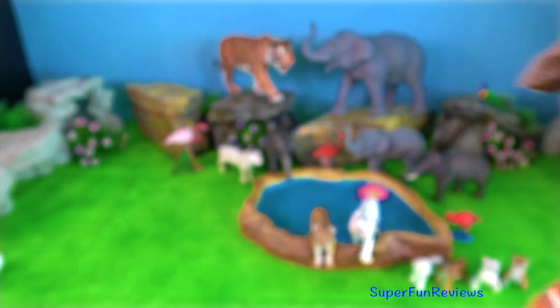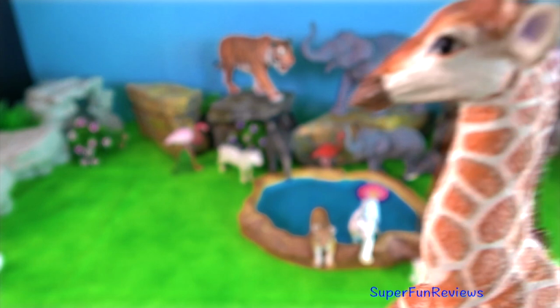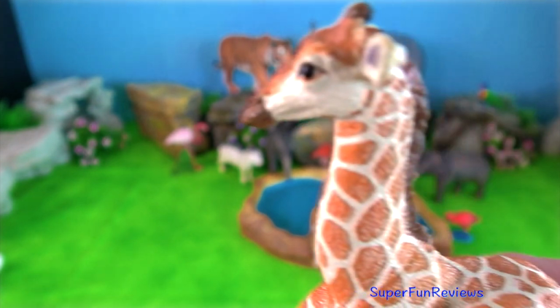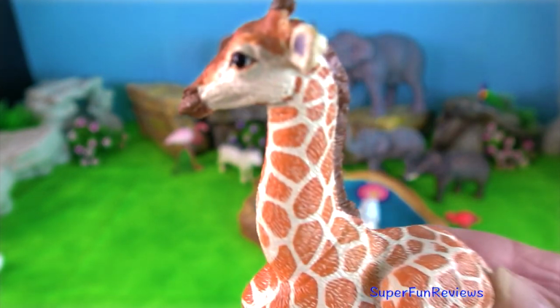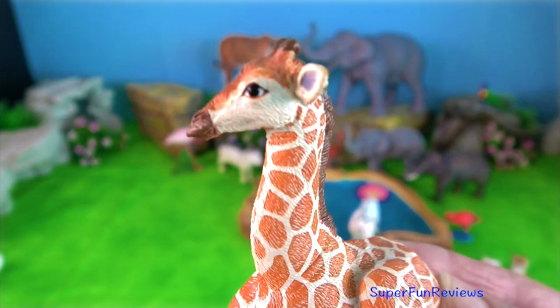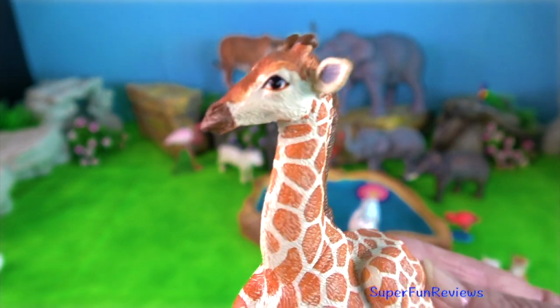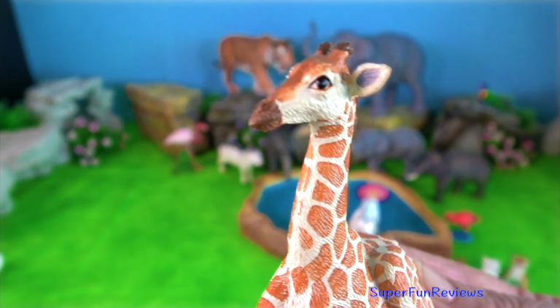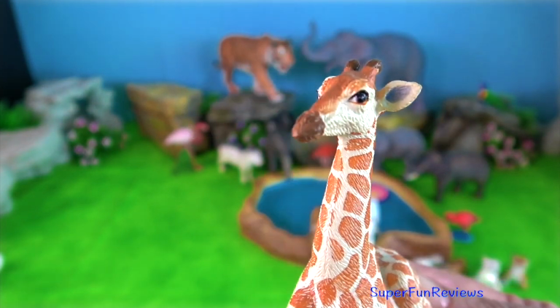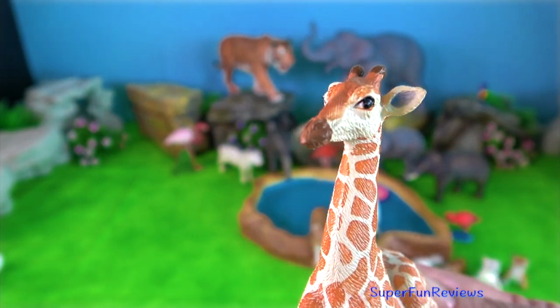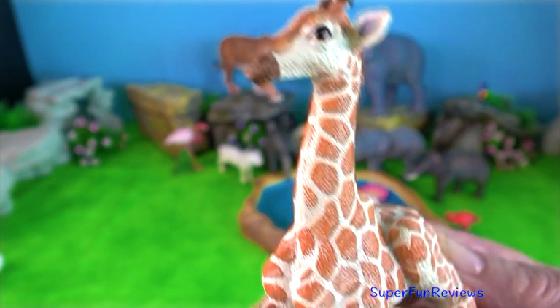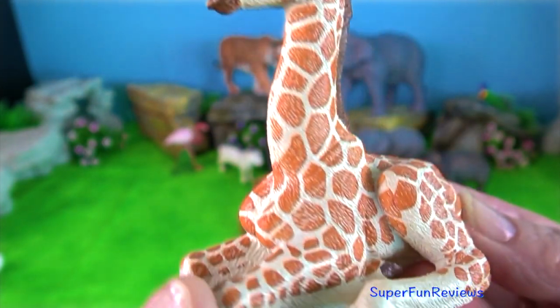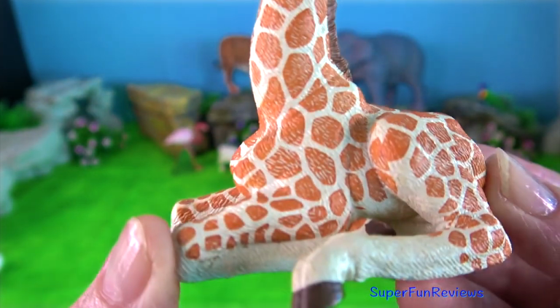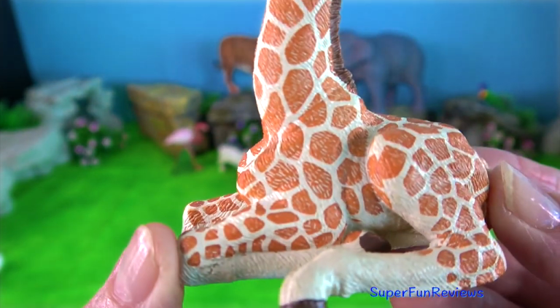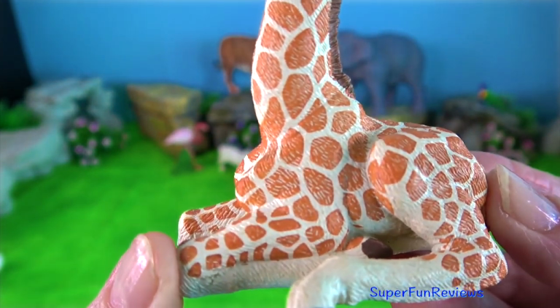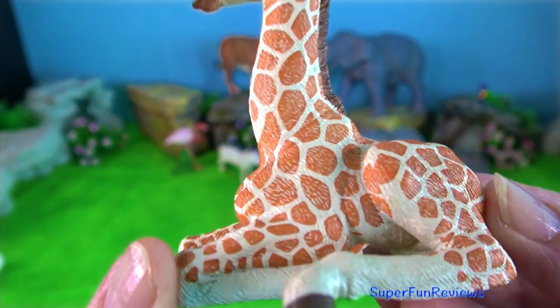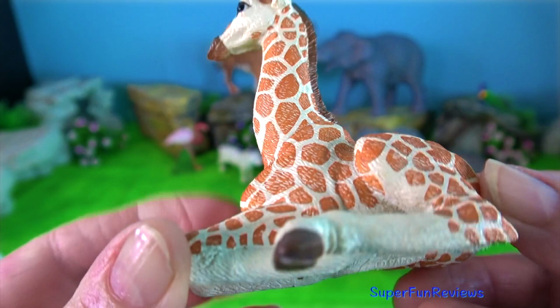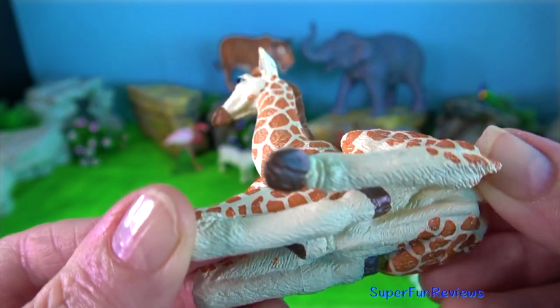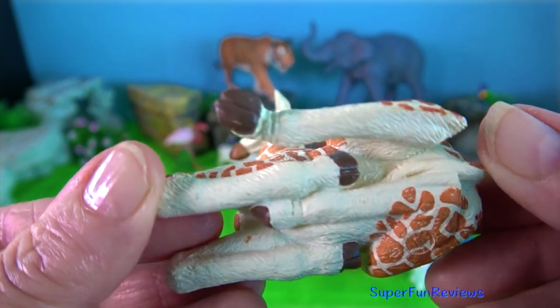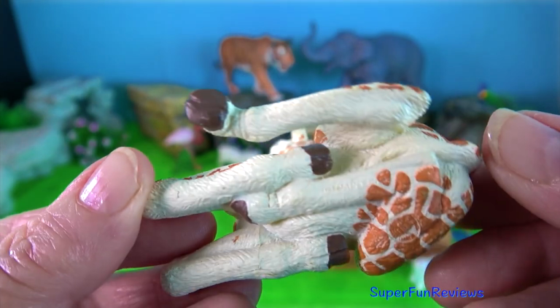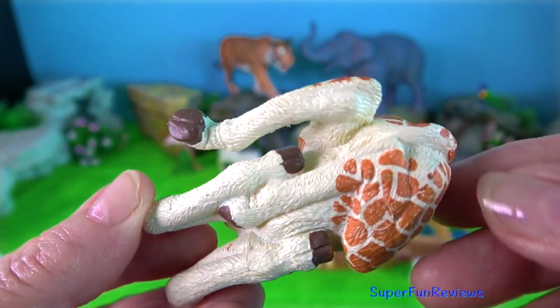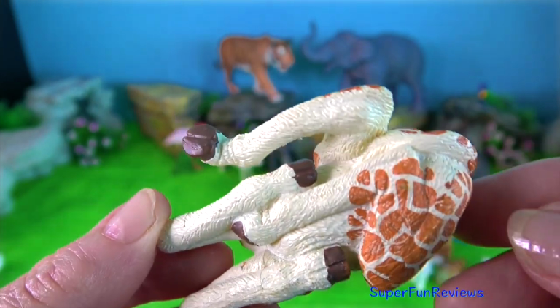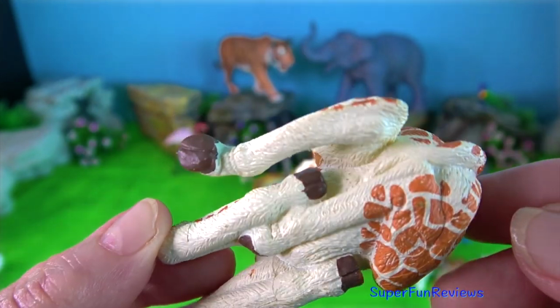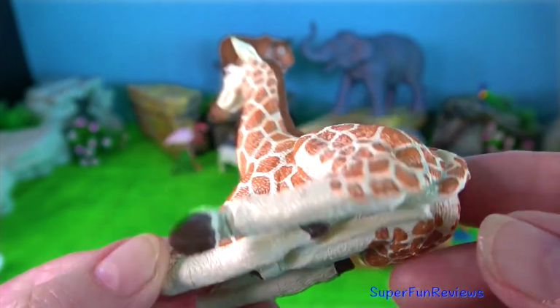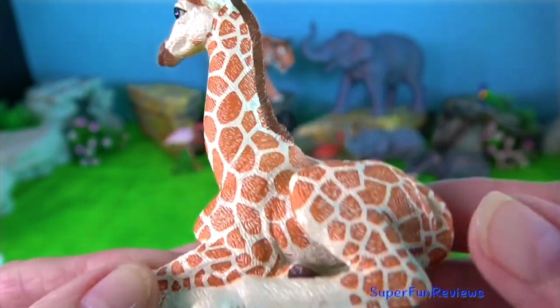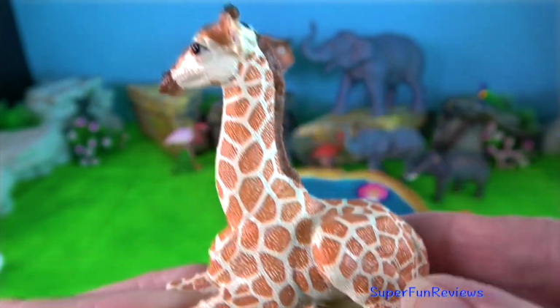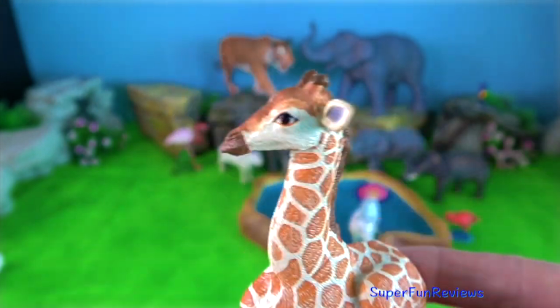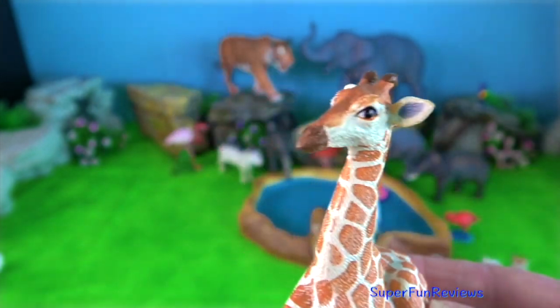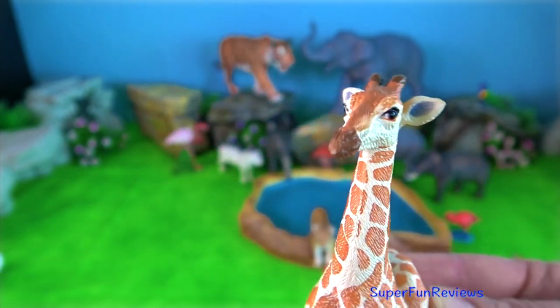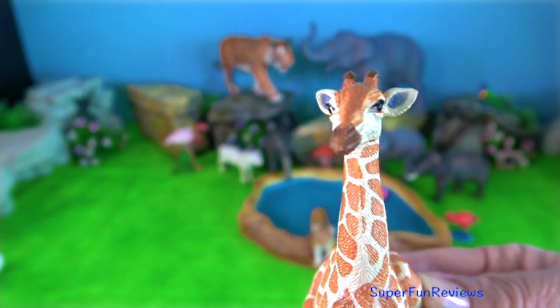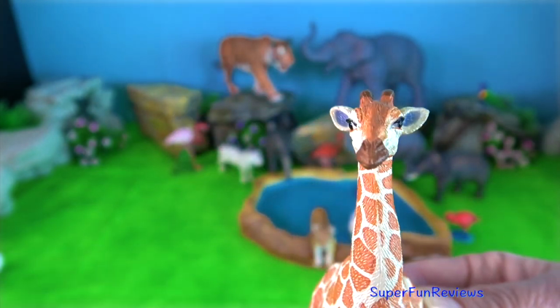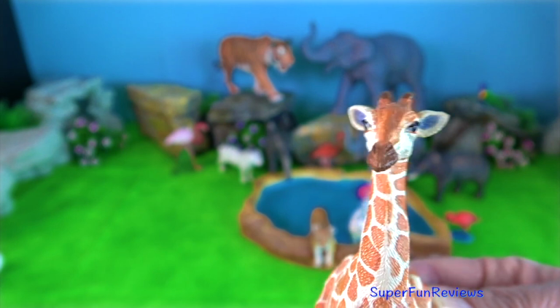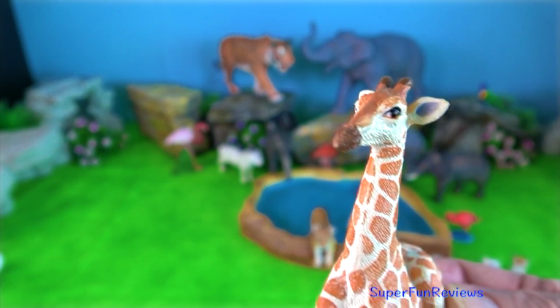Giraffes are often the early warning signal for other savannah wildlife. If a giraffe herd starts to run, everyone else does too.